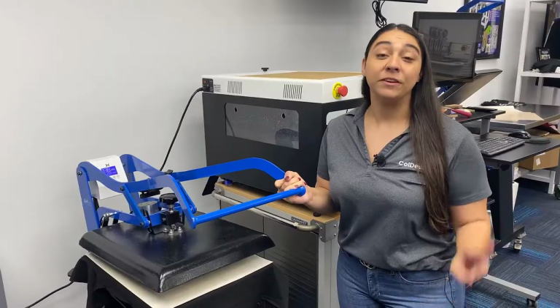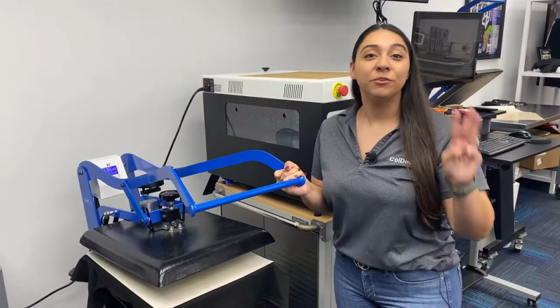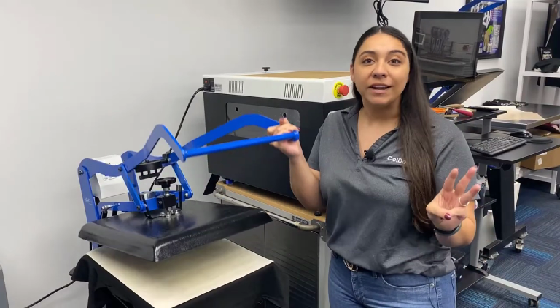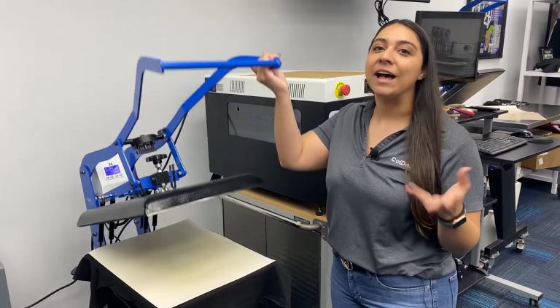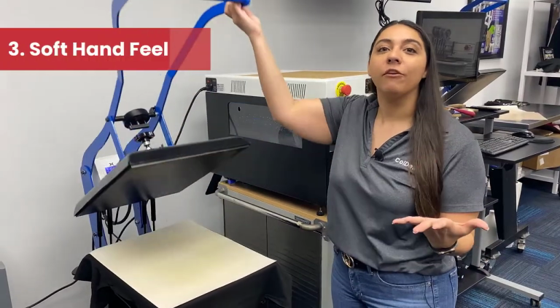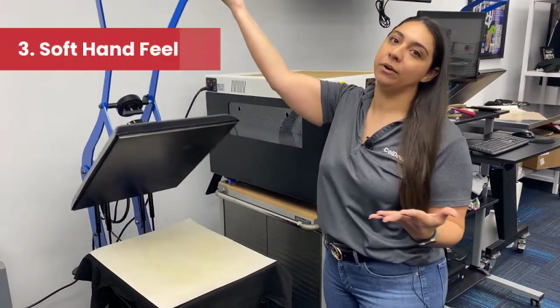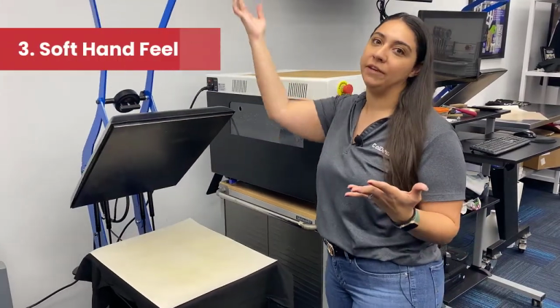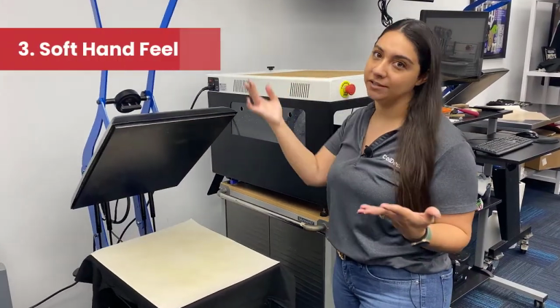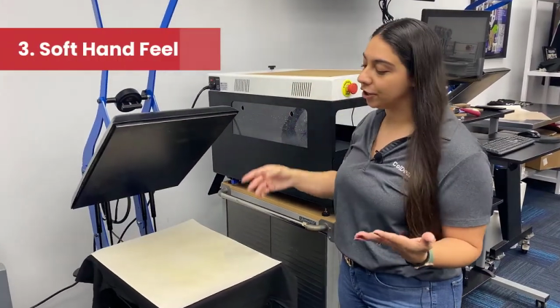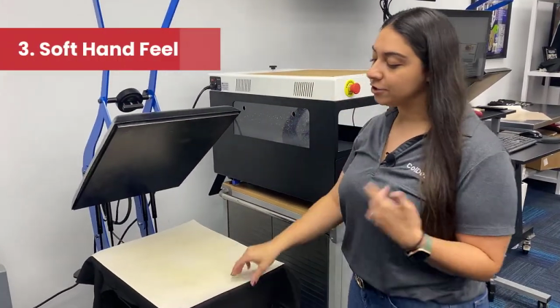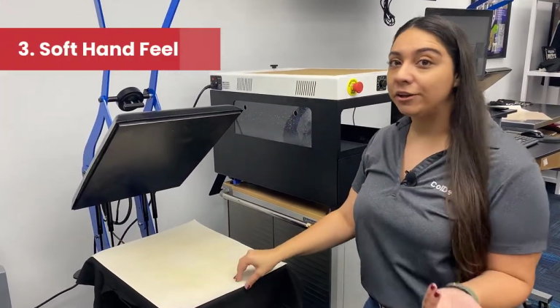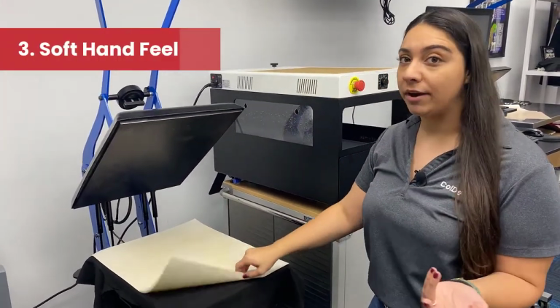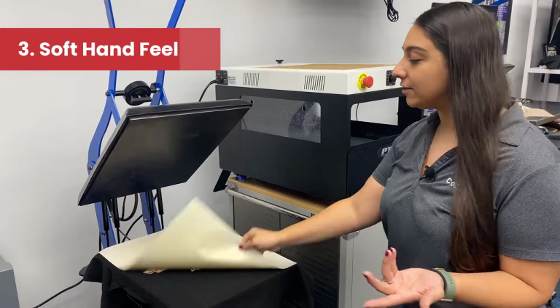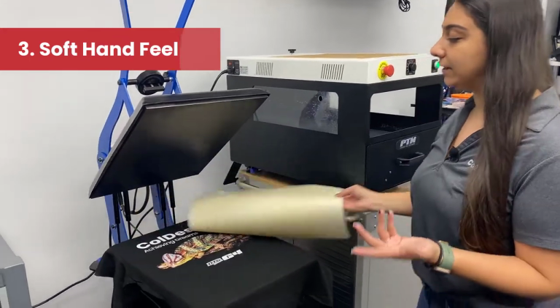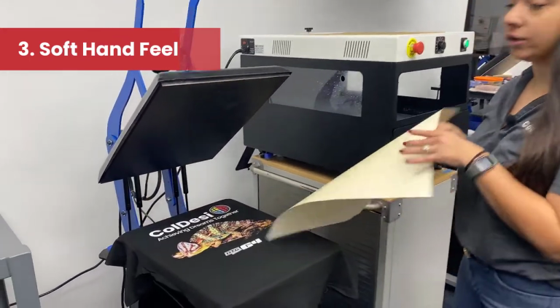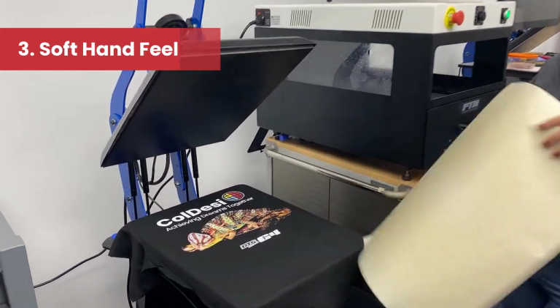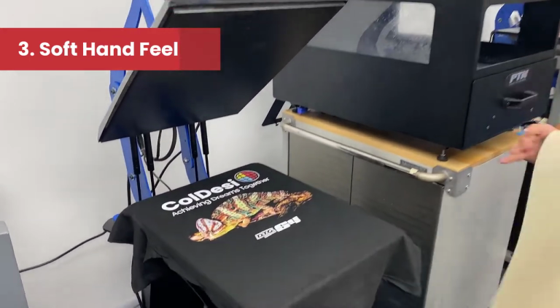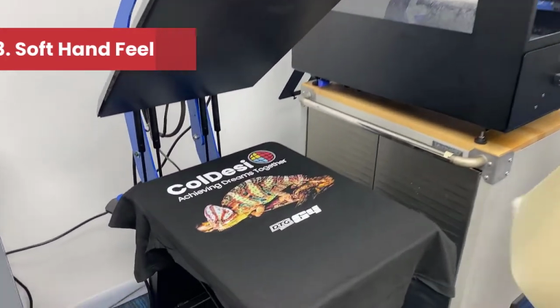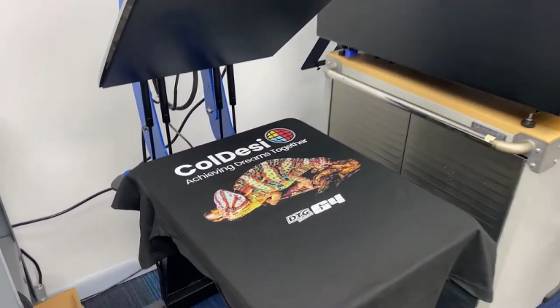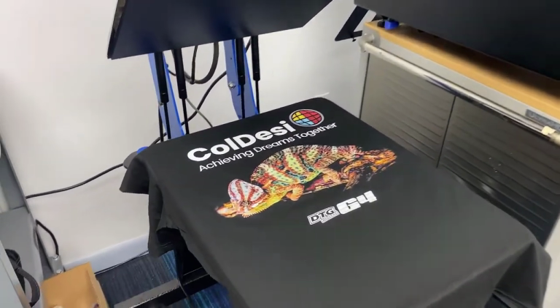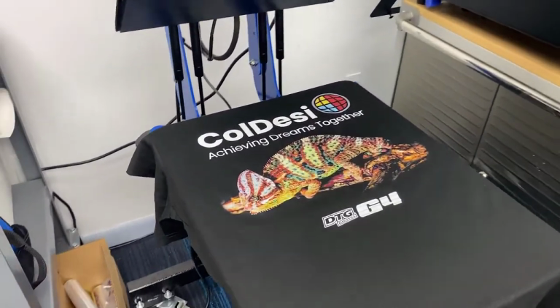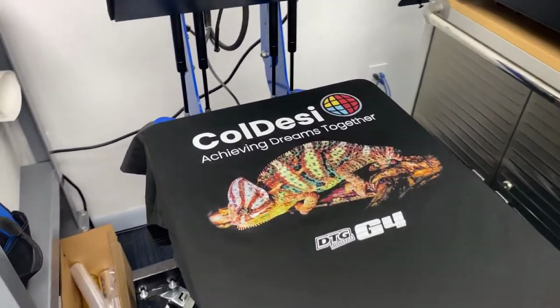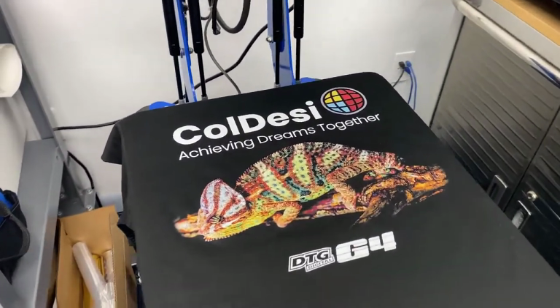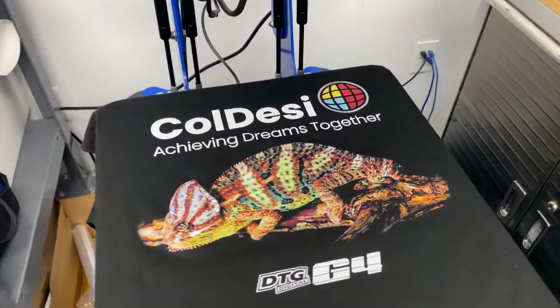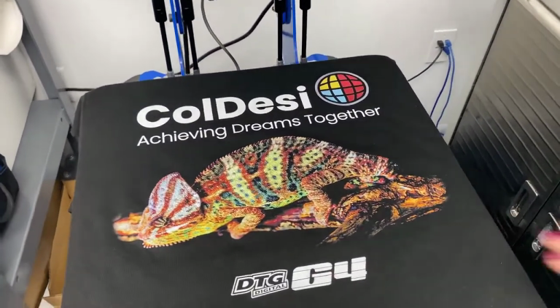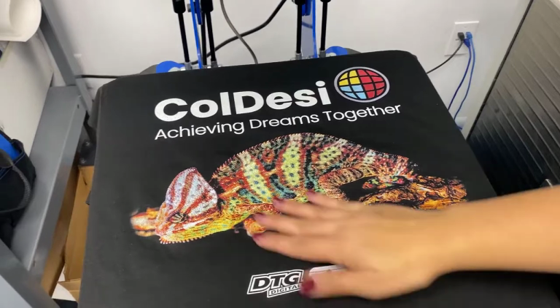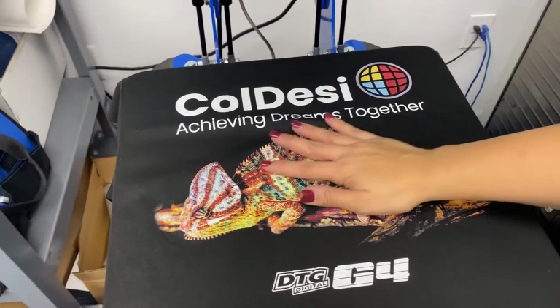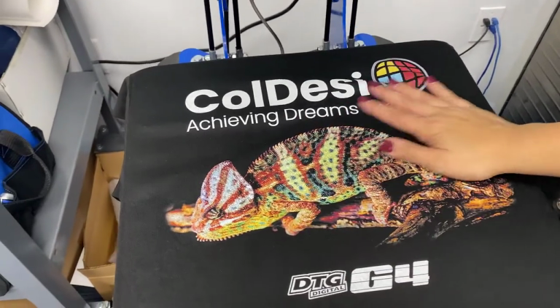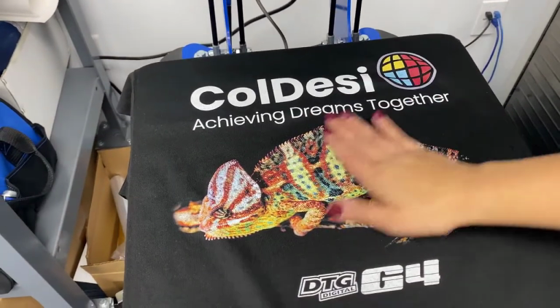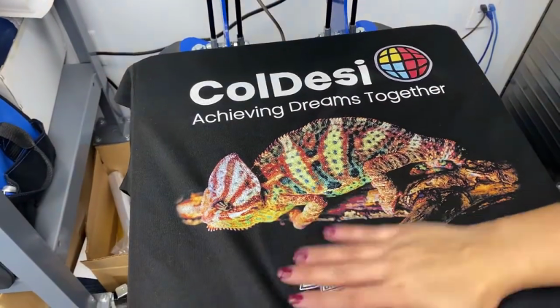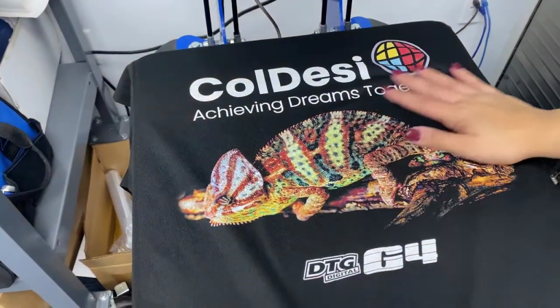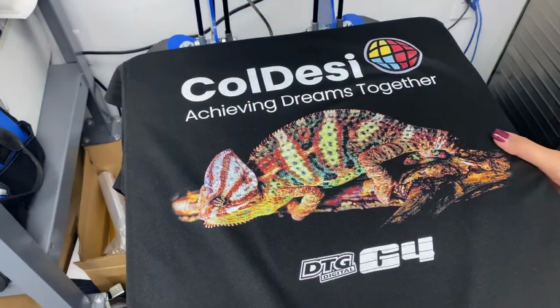Reason number three is how soft these prints feel on a t-shirt. Because you're printing it directly onto the garment and you're not using a transfer or anything, the hand feel is super soft. It almost feels like there's nothing there.